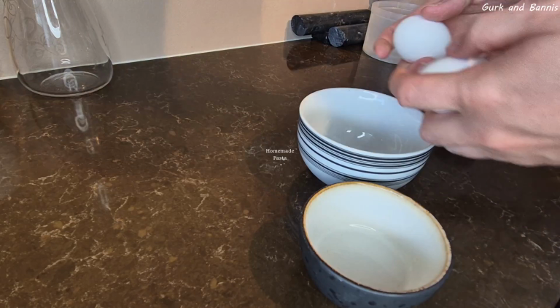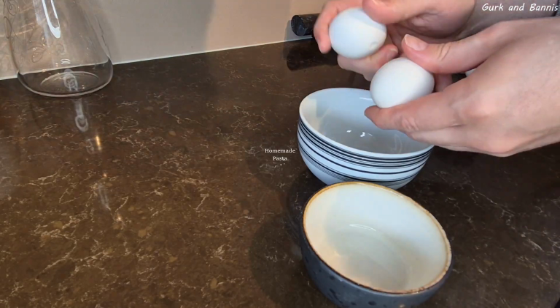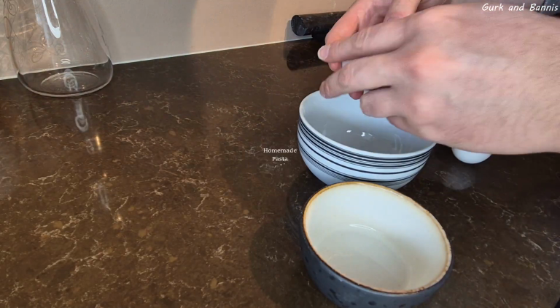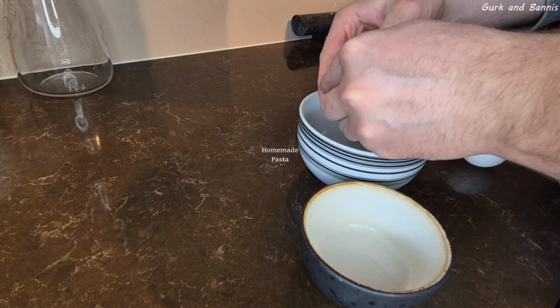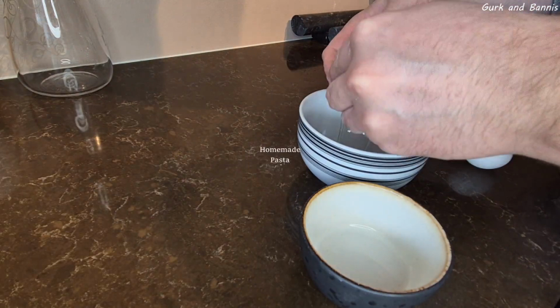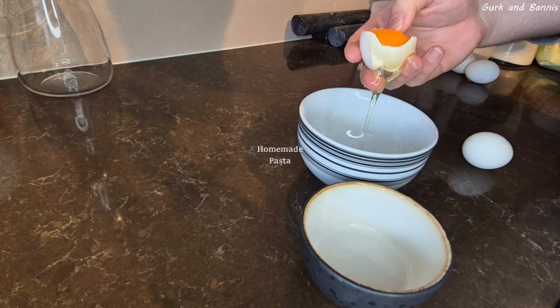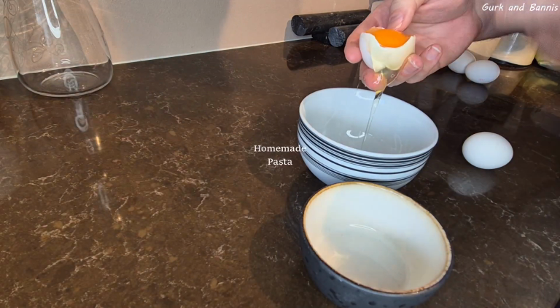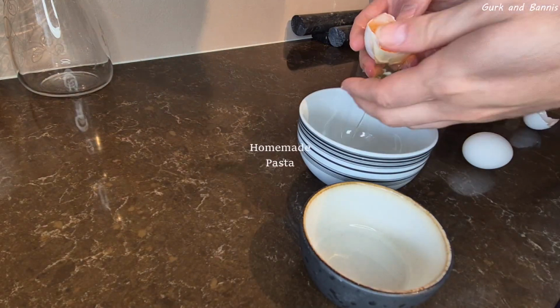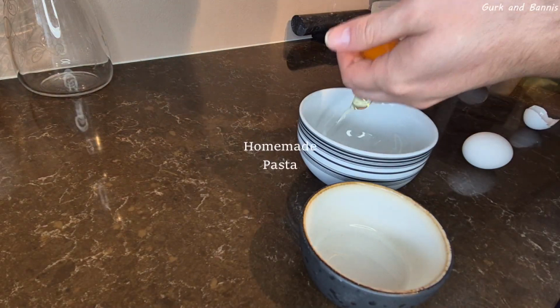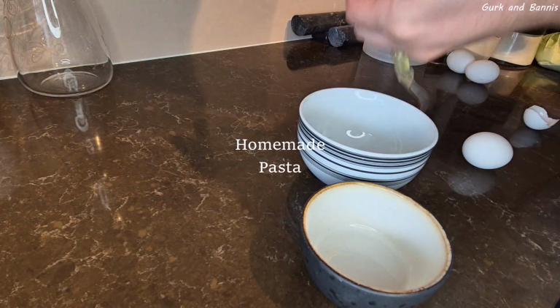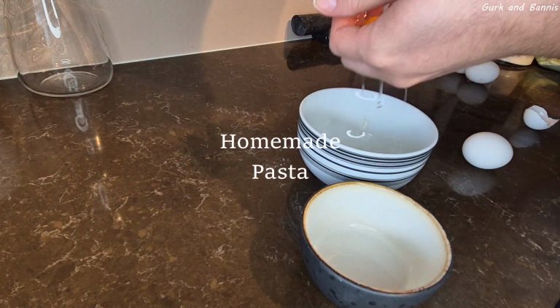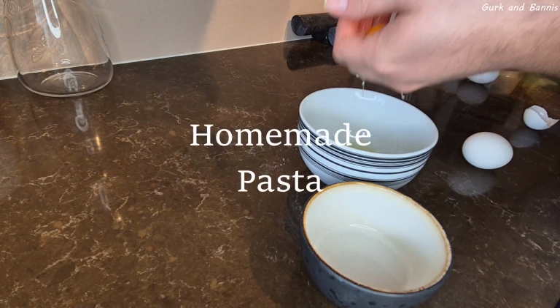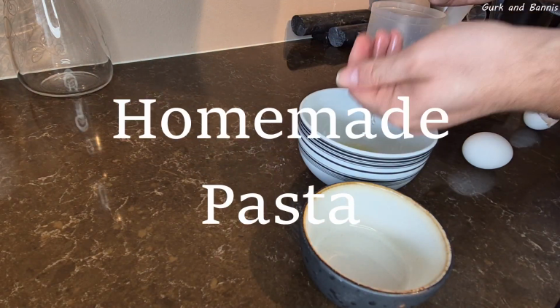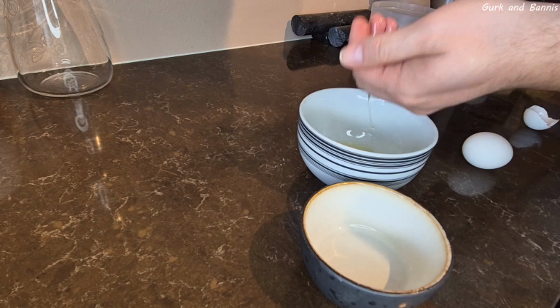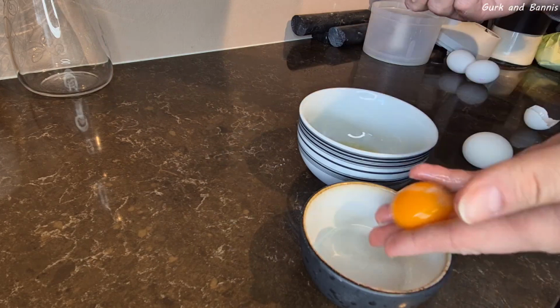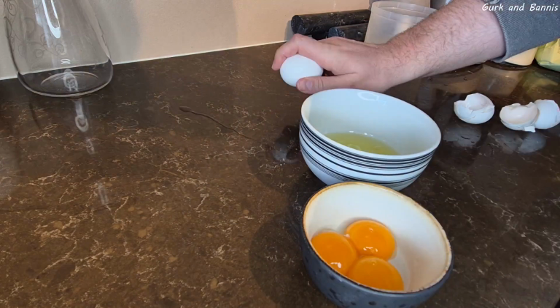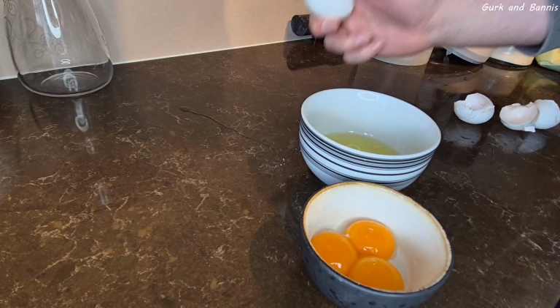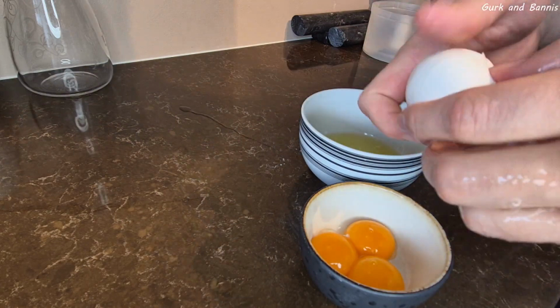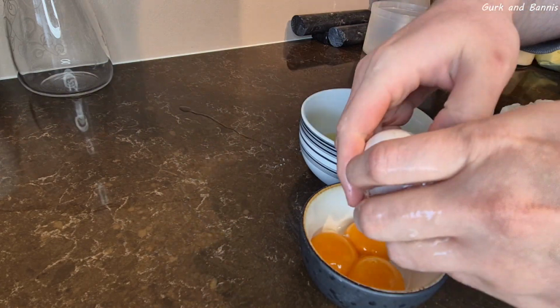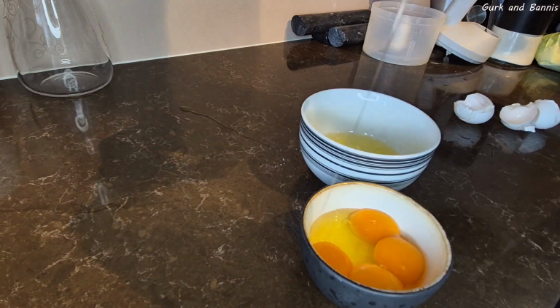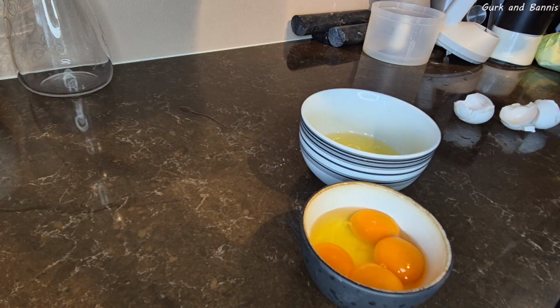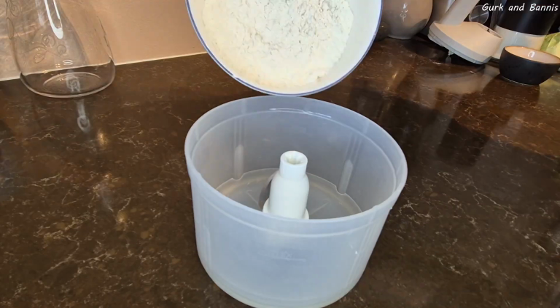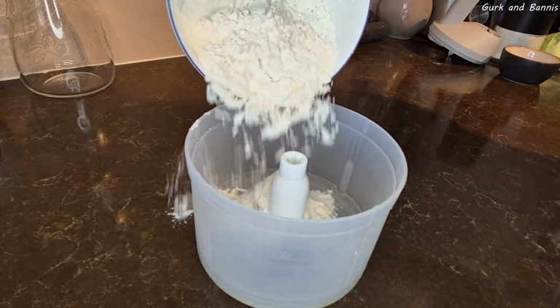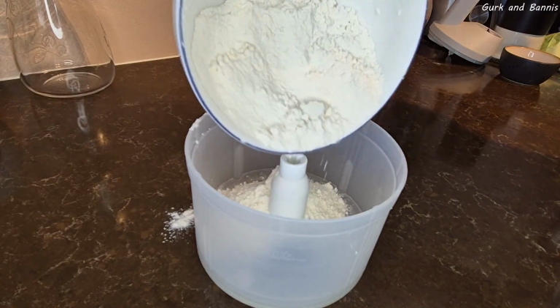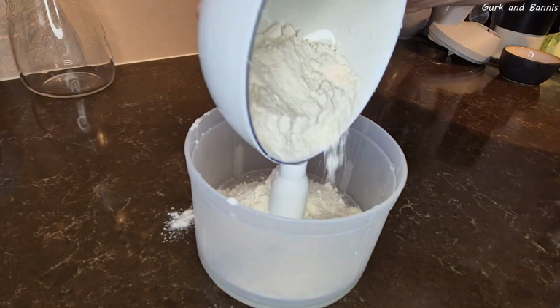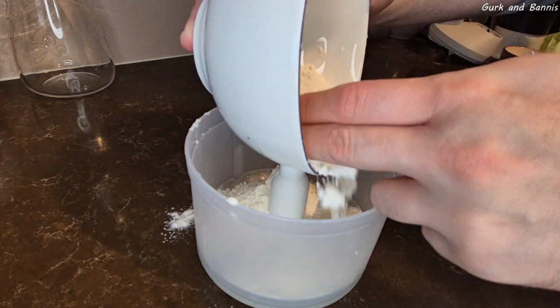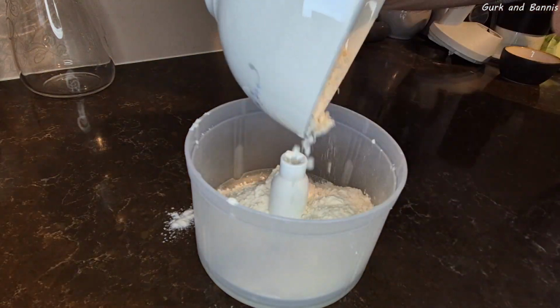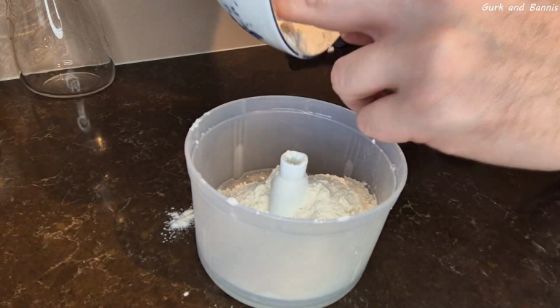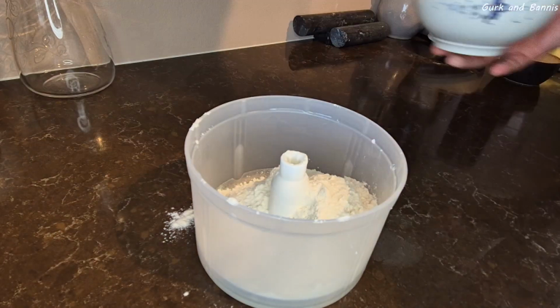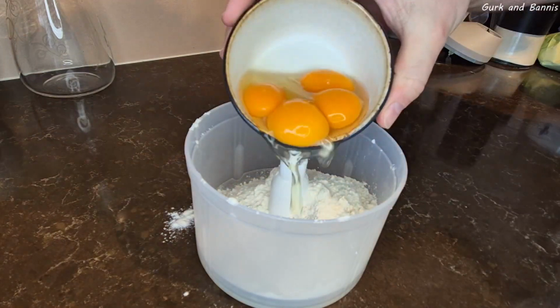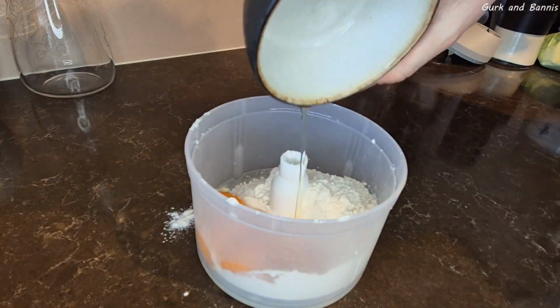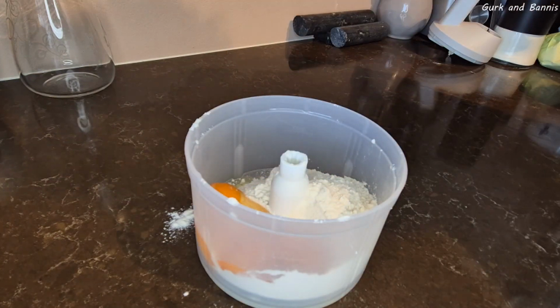Welcome back to the channel! Today we're making homemade pasta, and we start right off with our eggs. Take three eggs and split the egg yolk from the egg white, then add a fourth whole egg in with the three egg yolks.